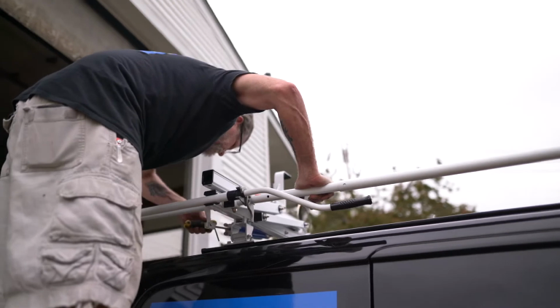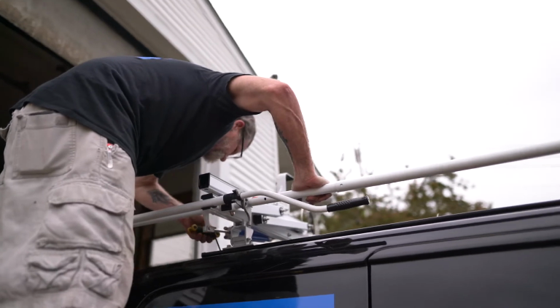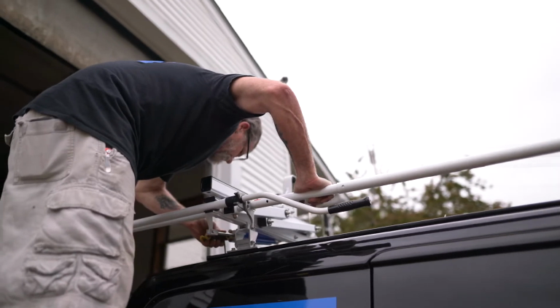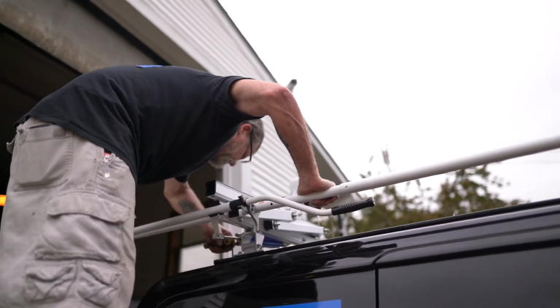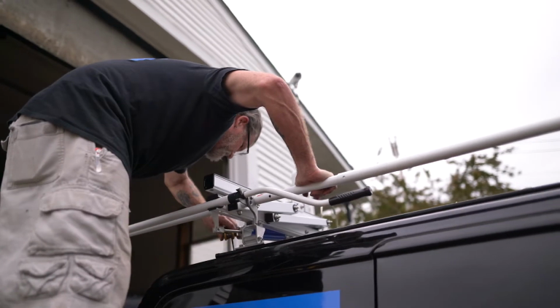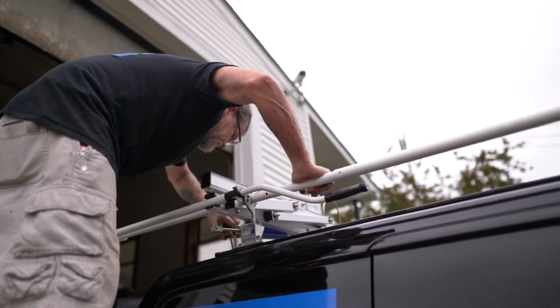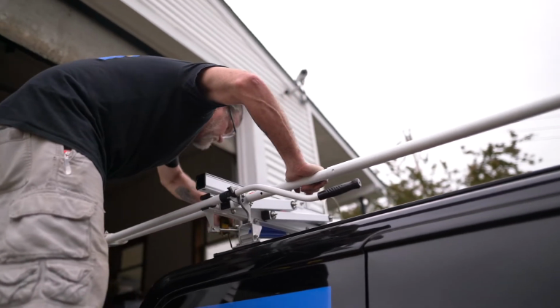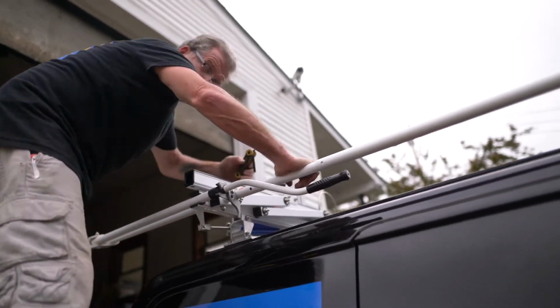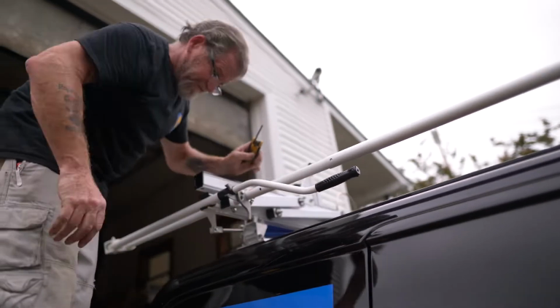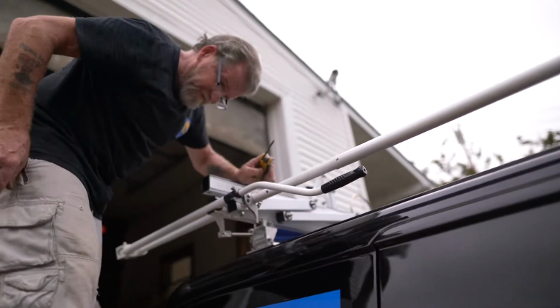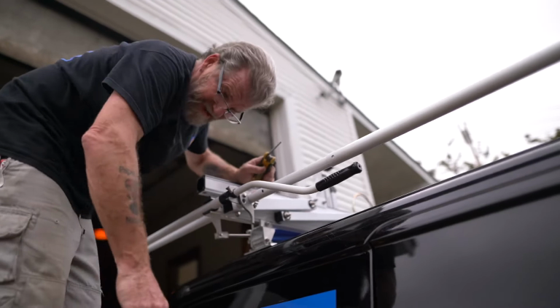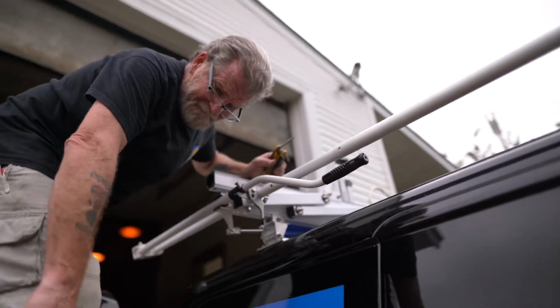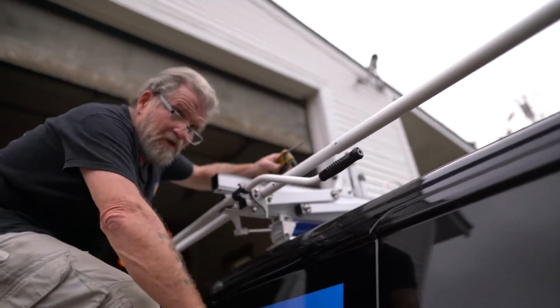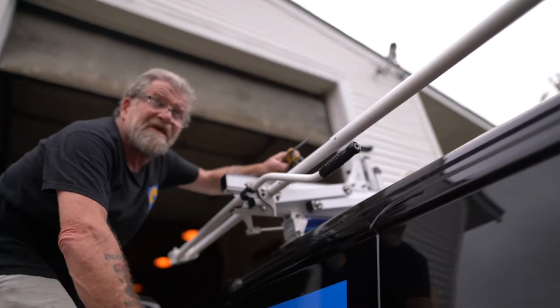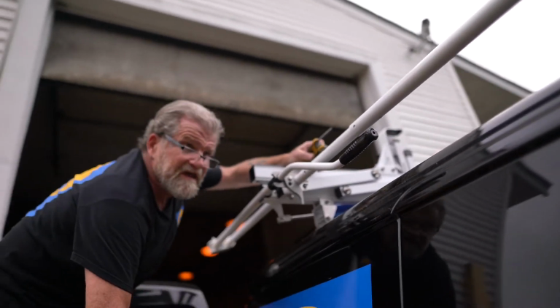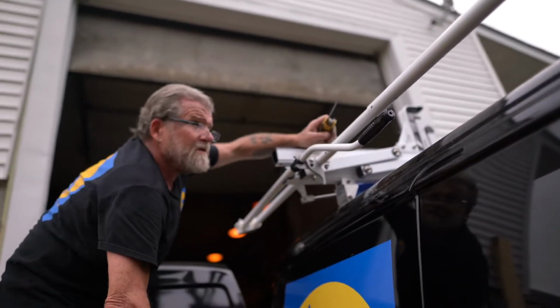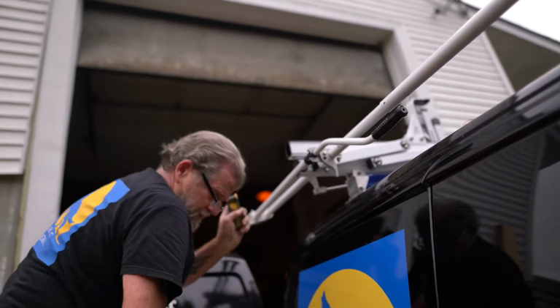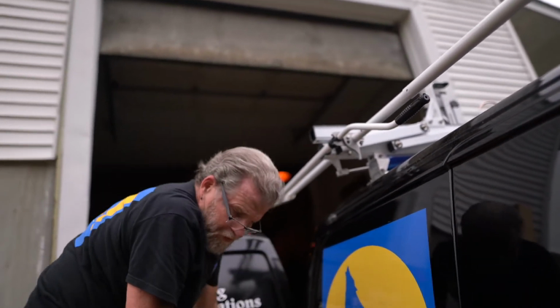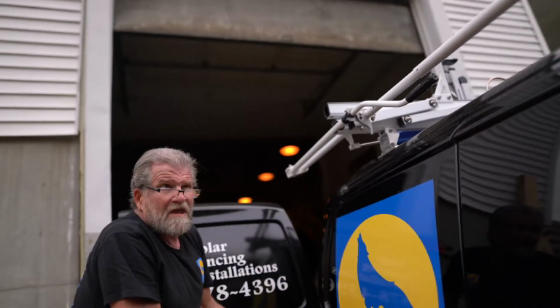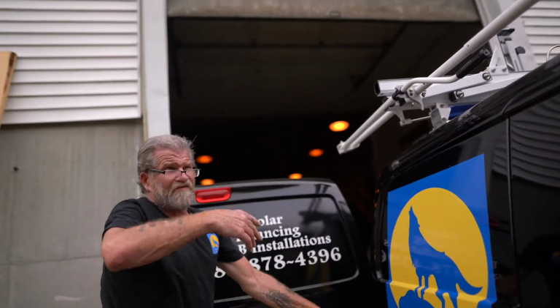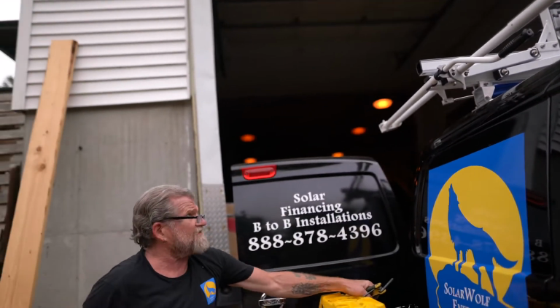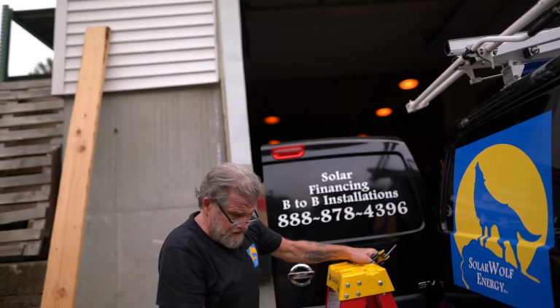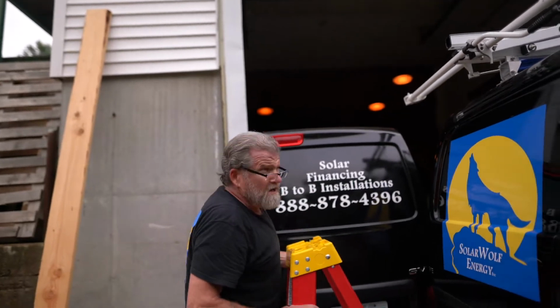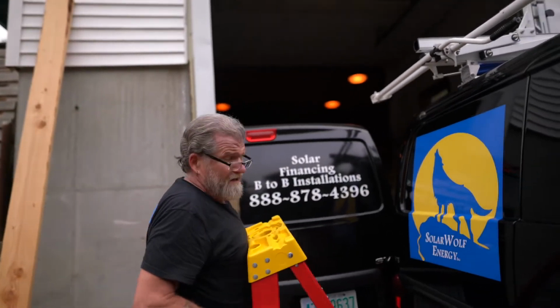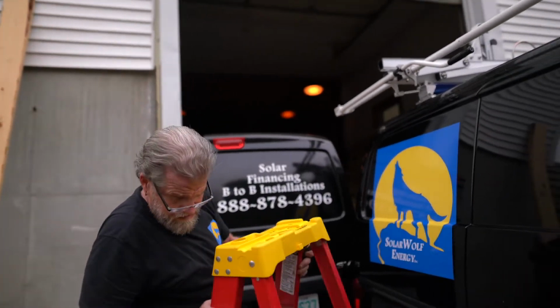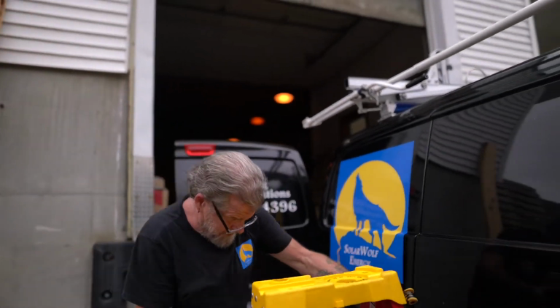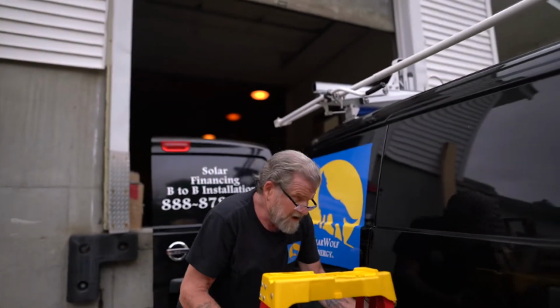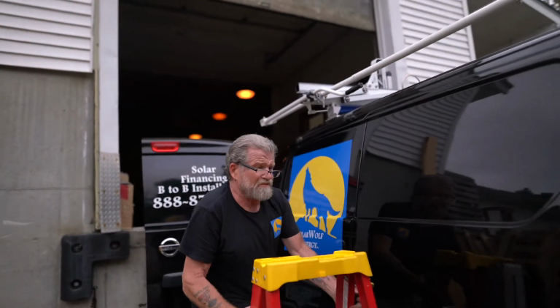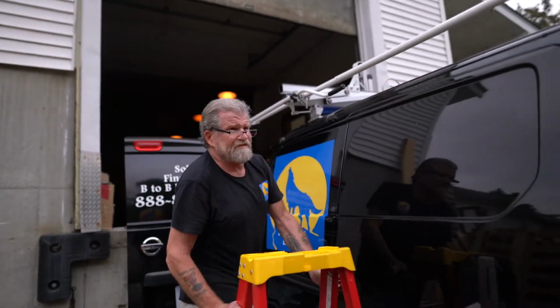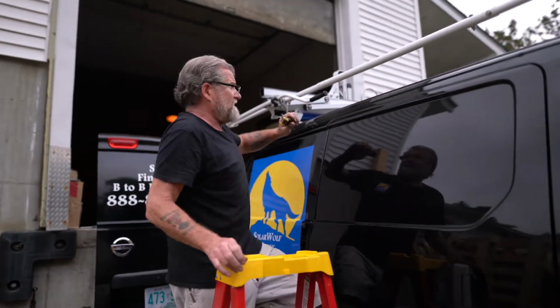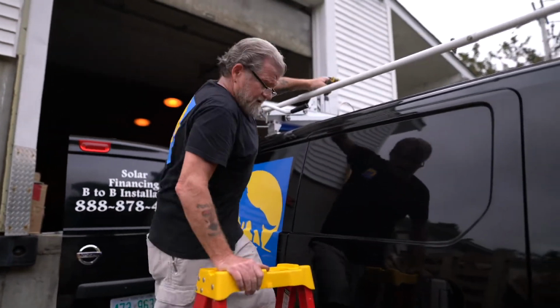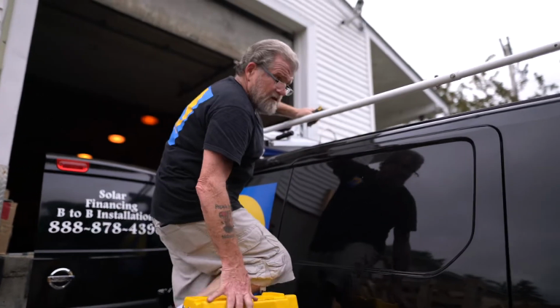So what we're doing today - we are doing a rack system for this man. We got a new van, we put down a set of racks on it, and that's what we're doing. What's so special about this rack system?